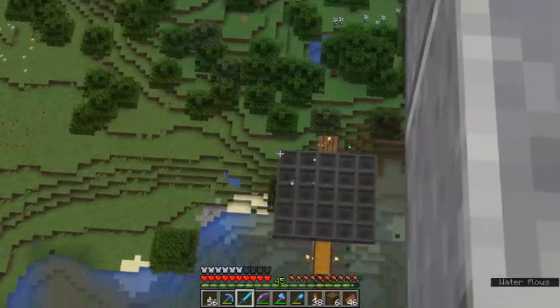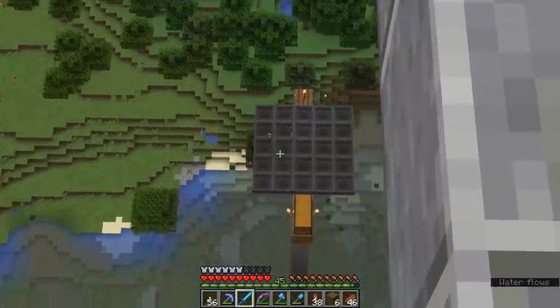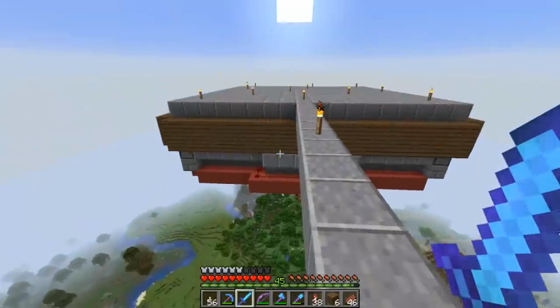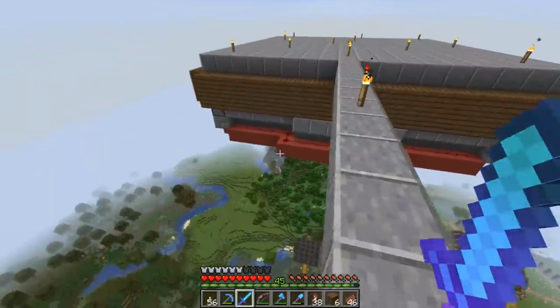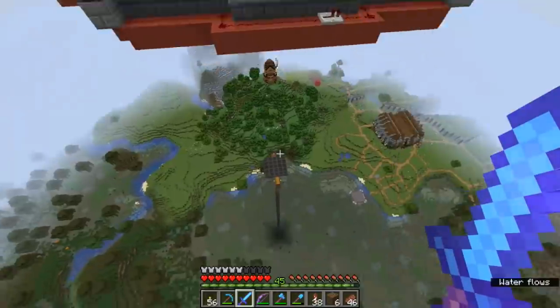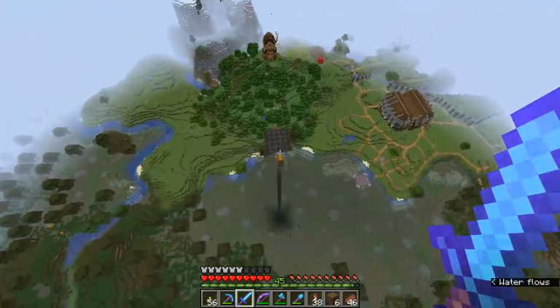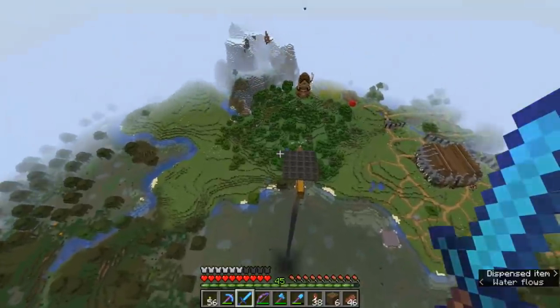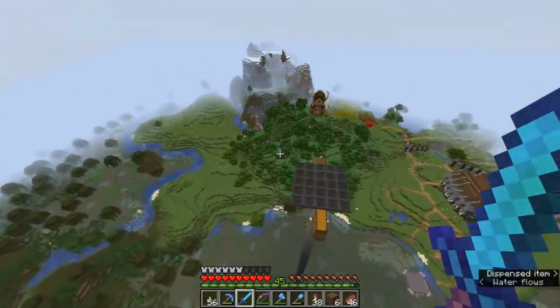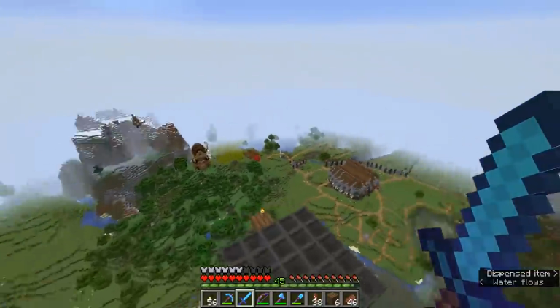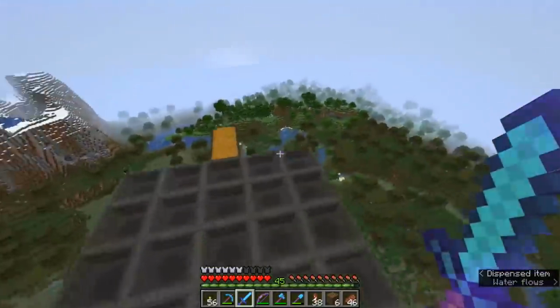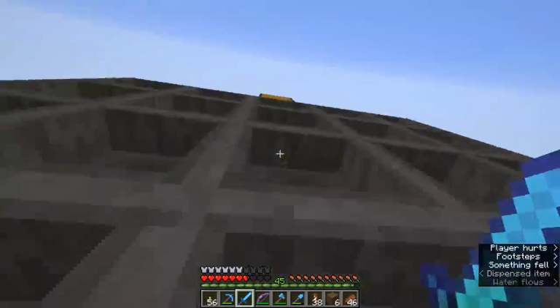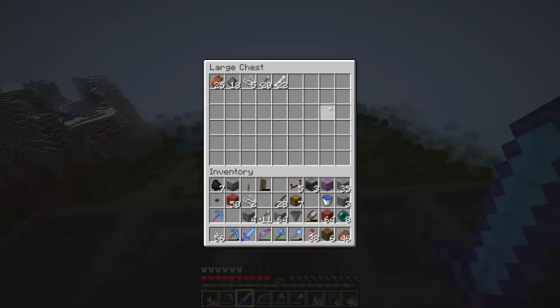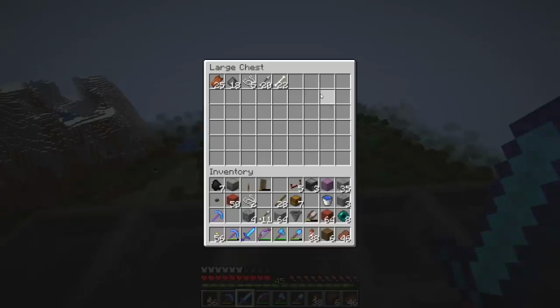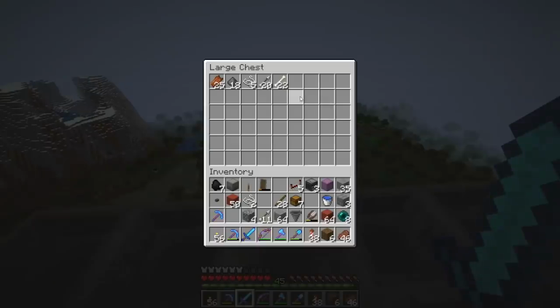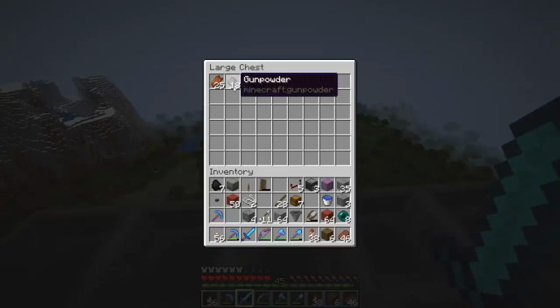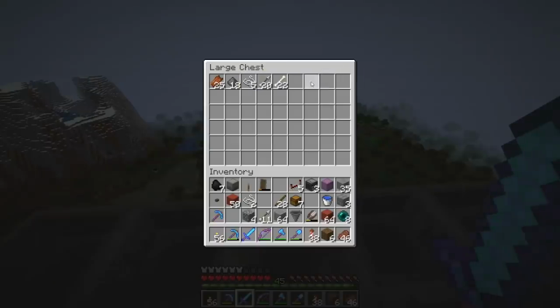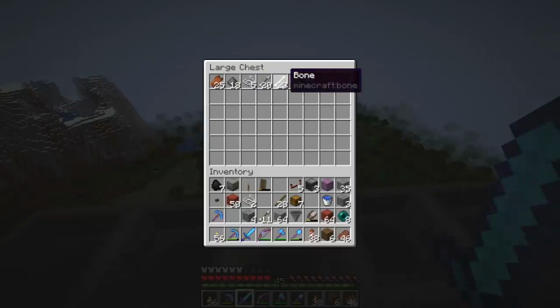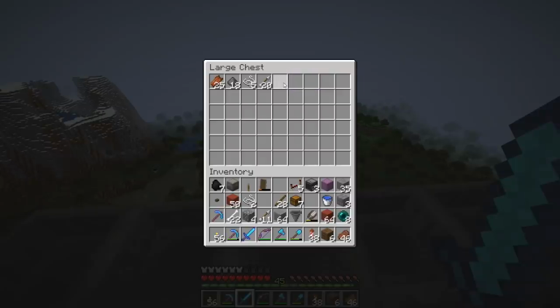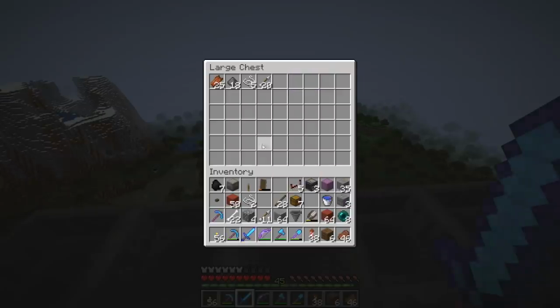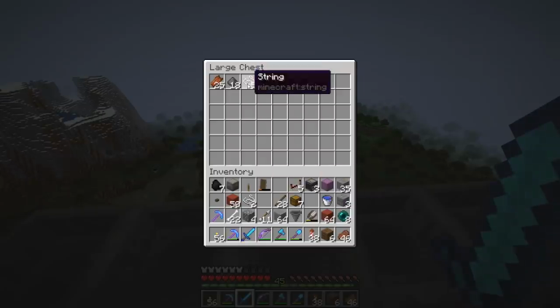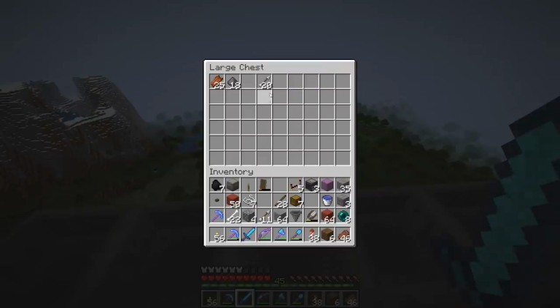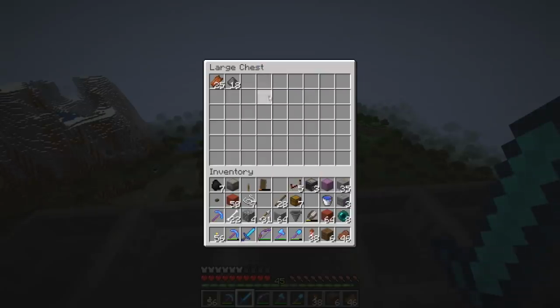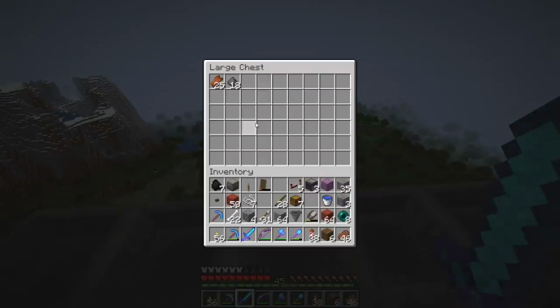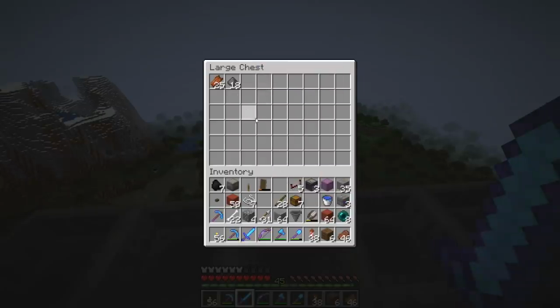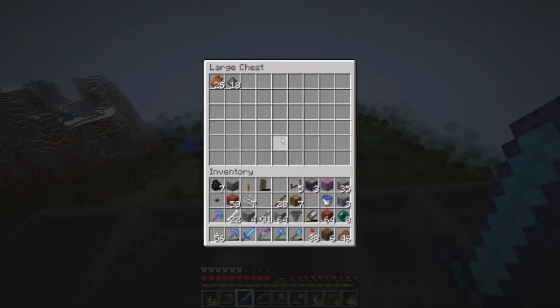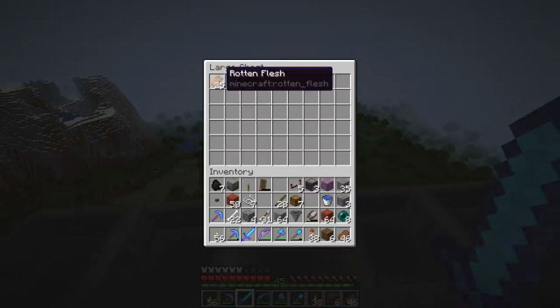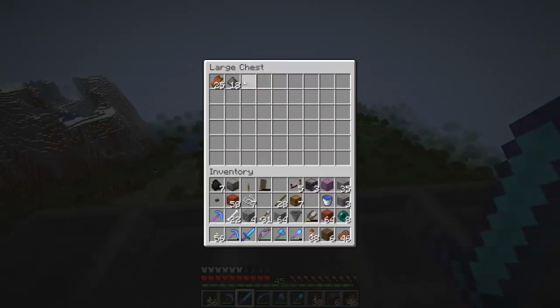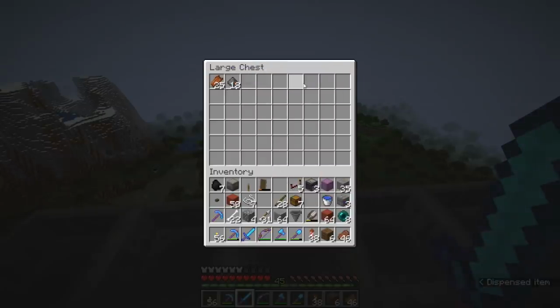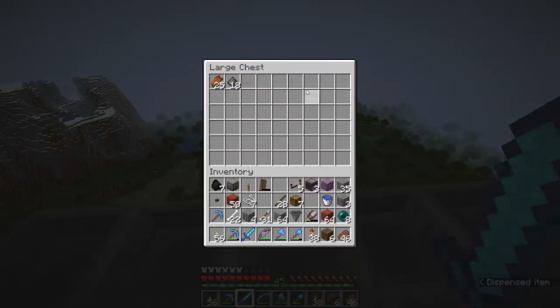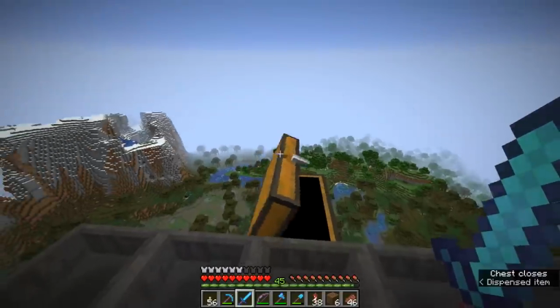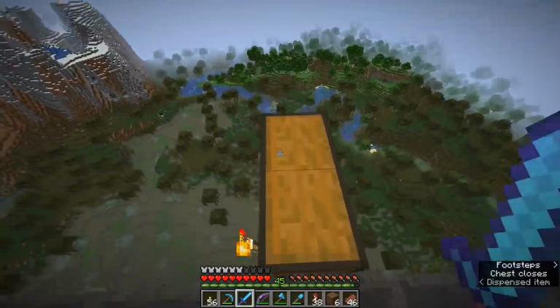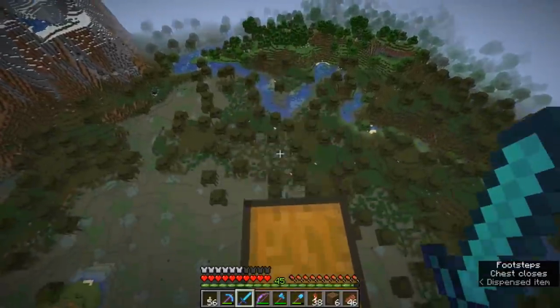That's actually doing really well — I'm very happy with this so far. Just in the short time I've been standing here, we've got 18 gunpowder, a handful of bones, some string, some arrows, and some rotten flesh we can trade with our priest villagers. That's going to work out fantastically well.